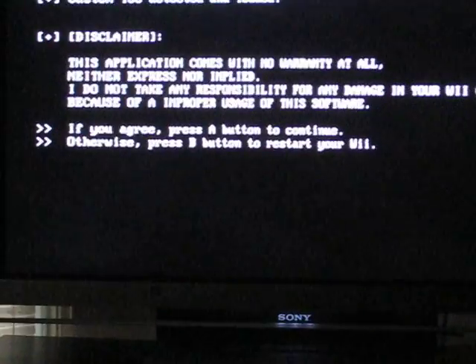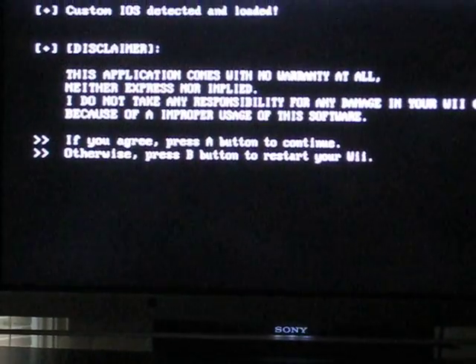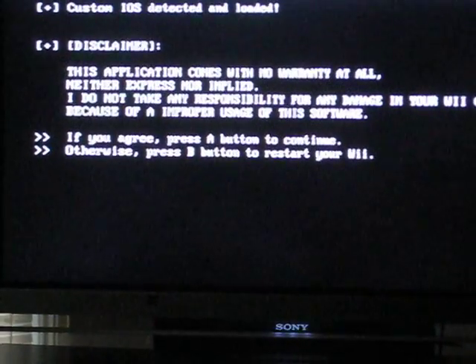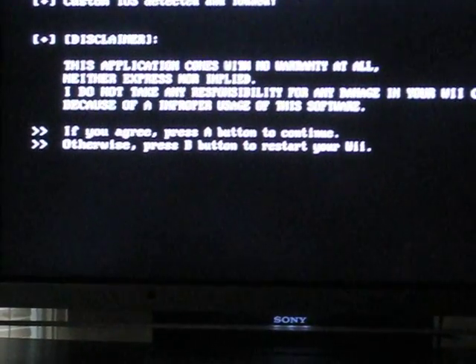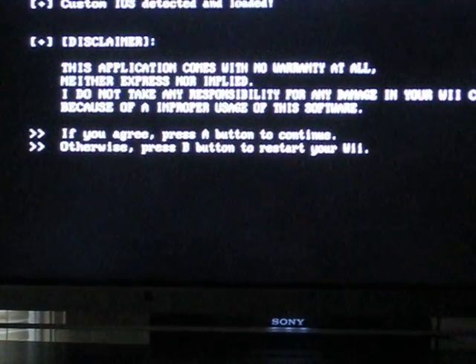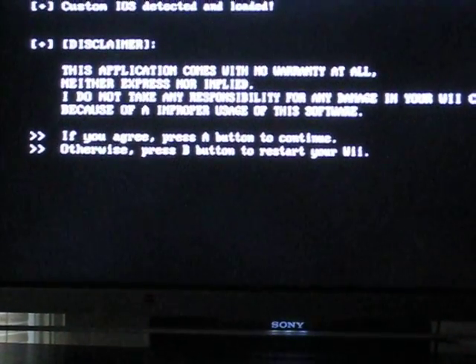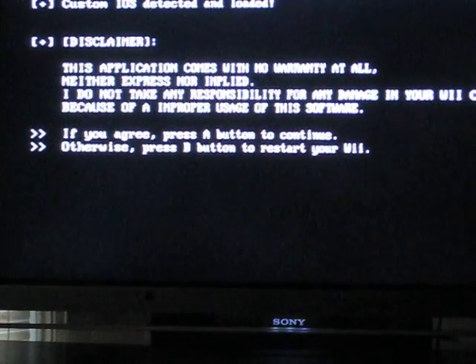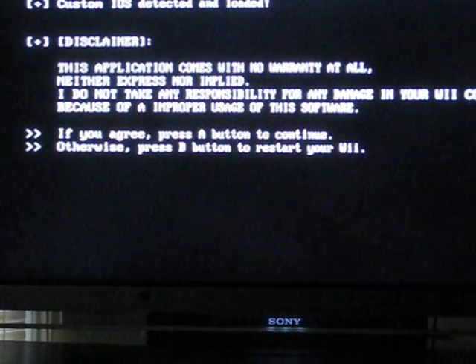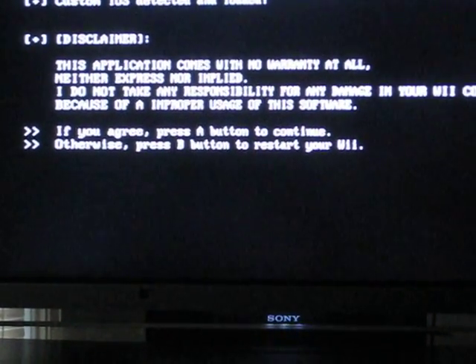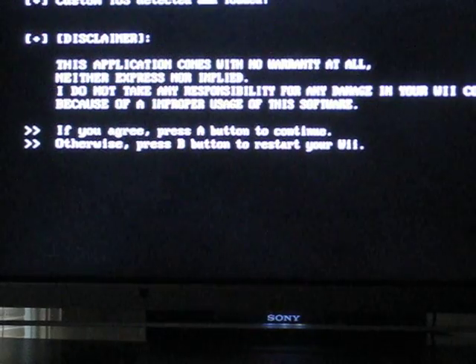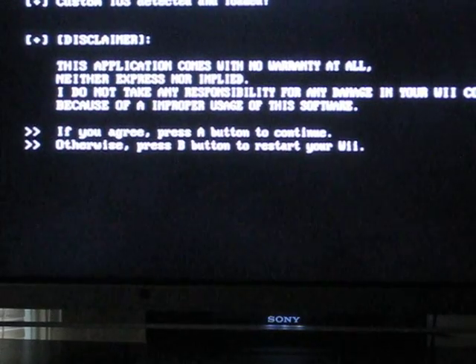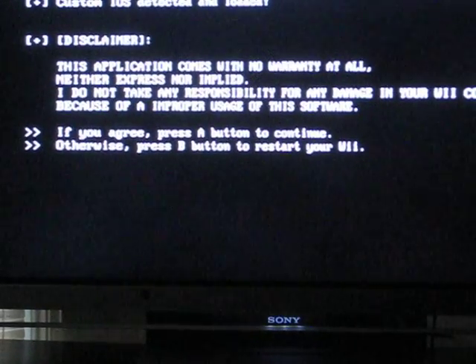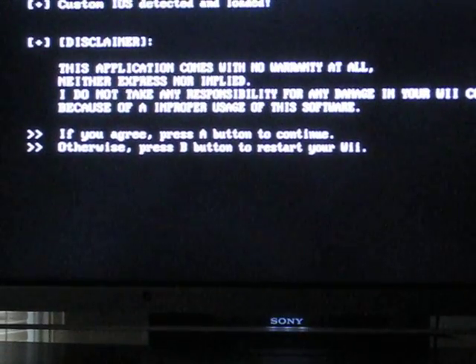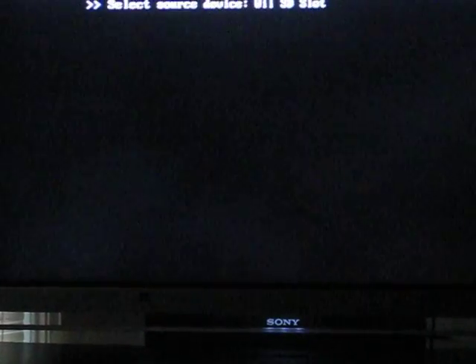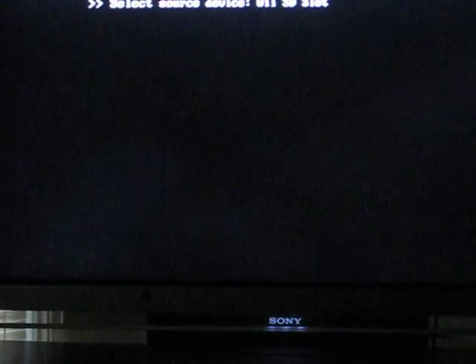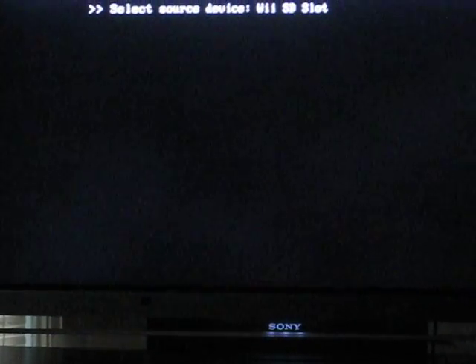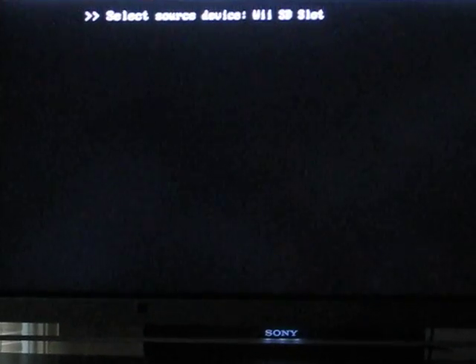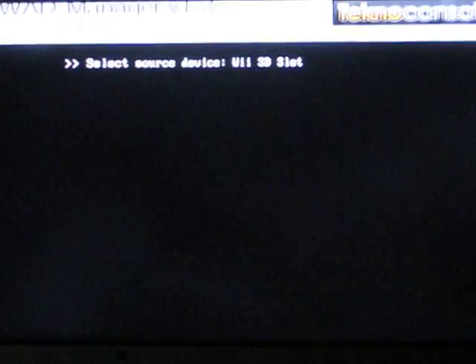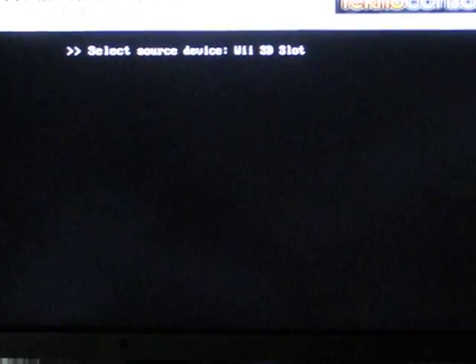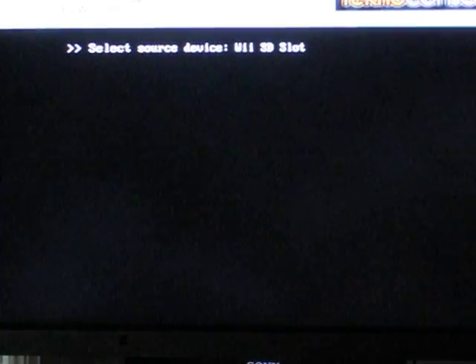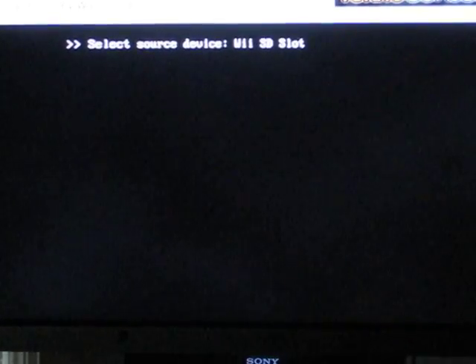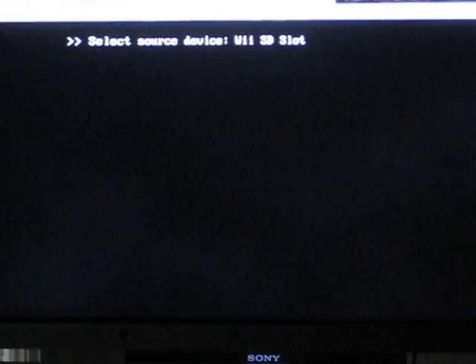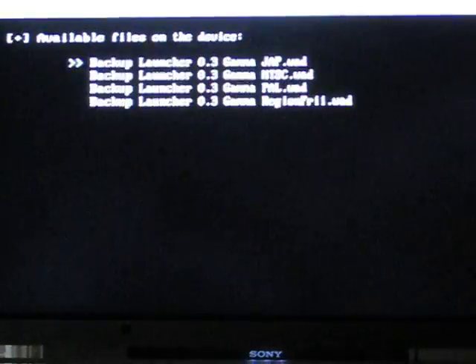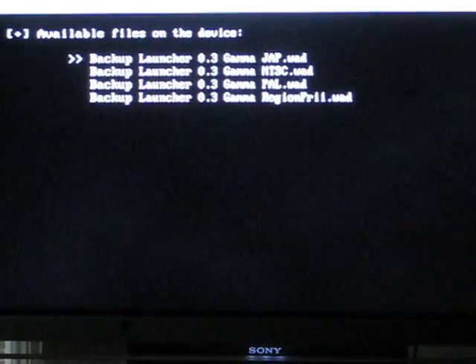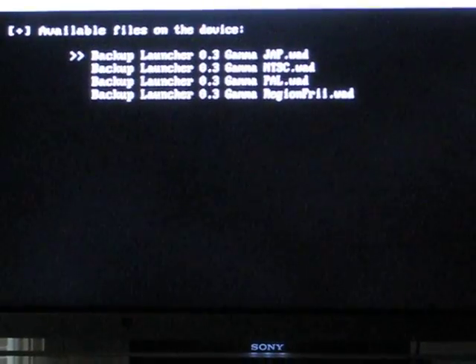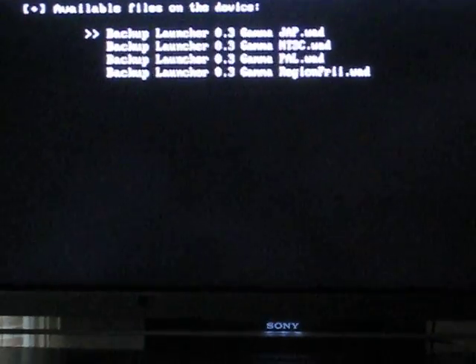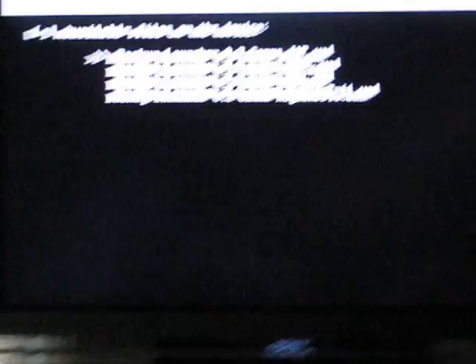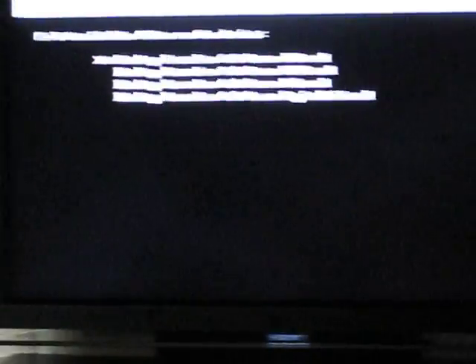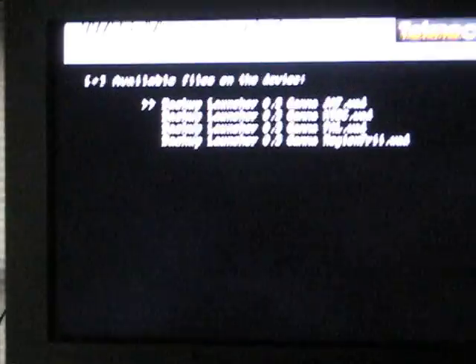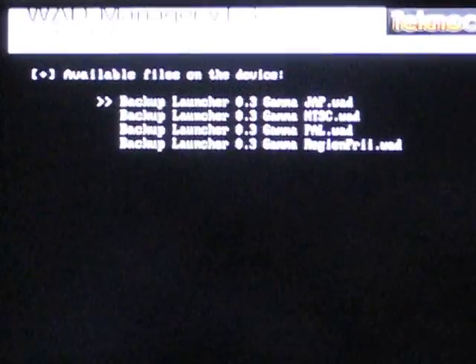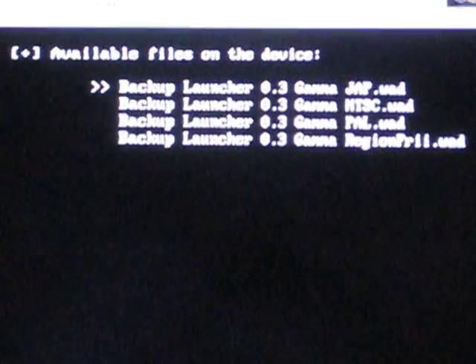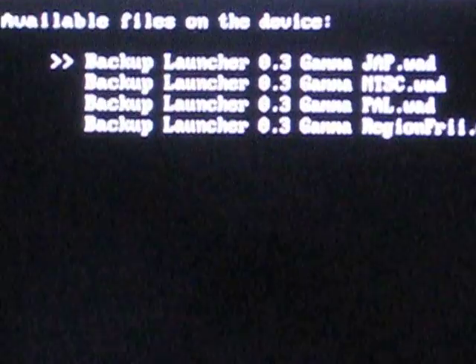Now I already did this while I was waiting for my other videos to load, but all you gotta do is press A. It'll say a weed SD slot — just press okay. Now it'll bring you to here.